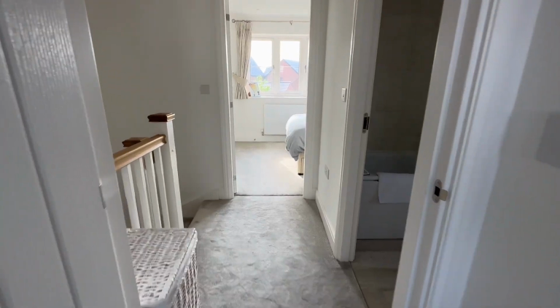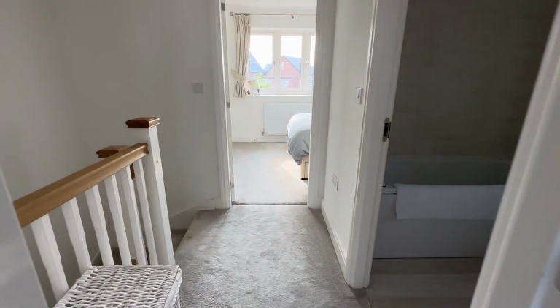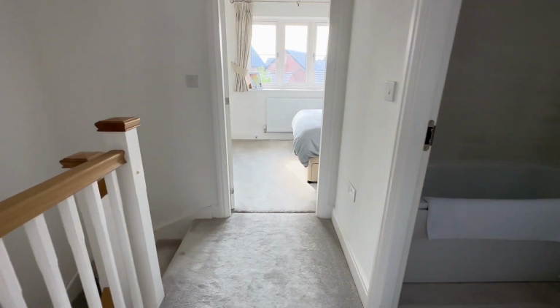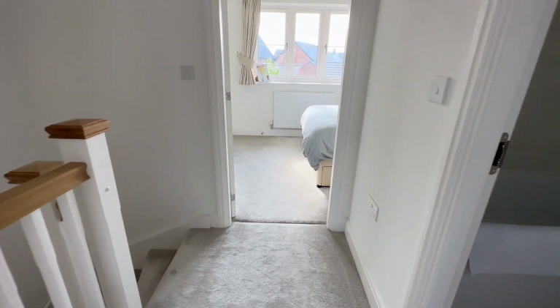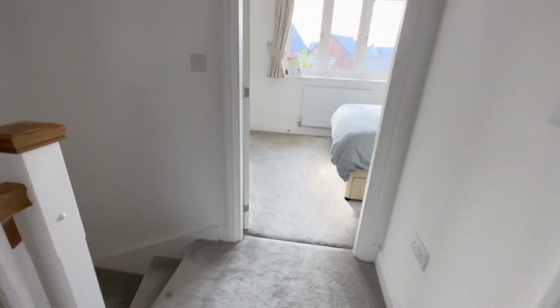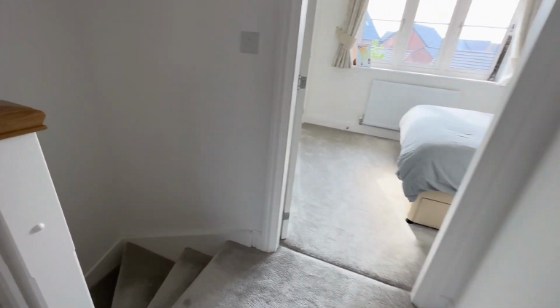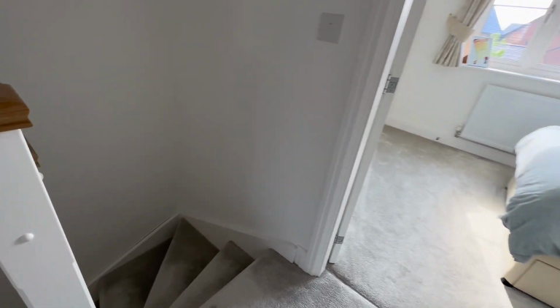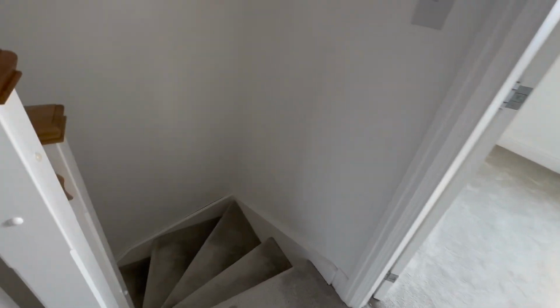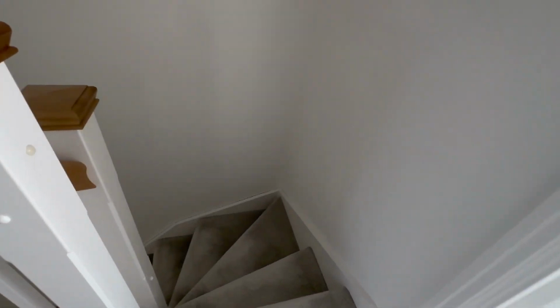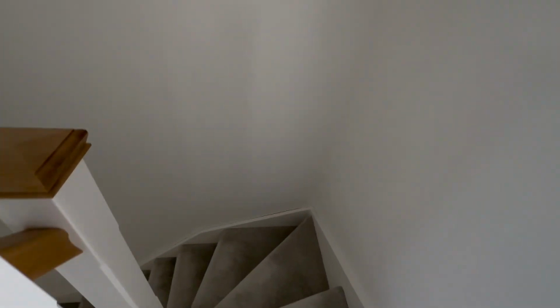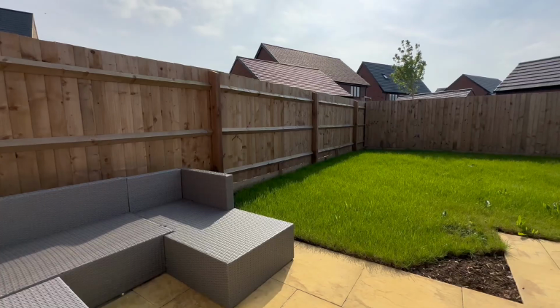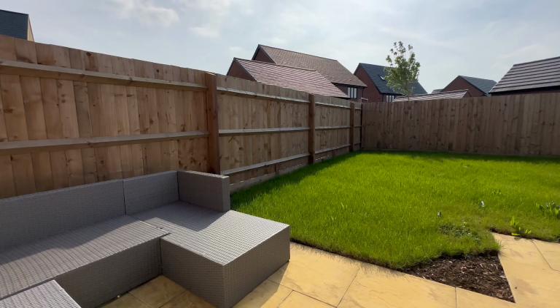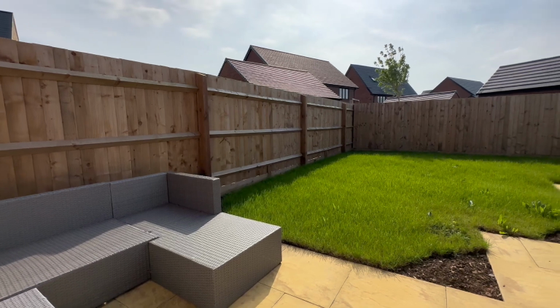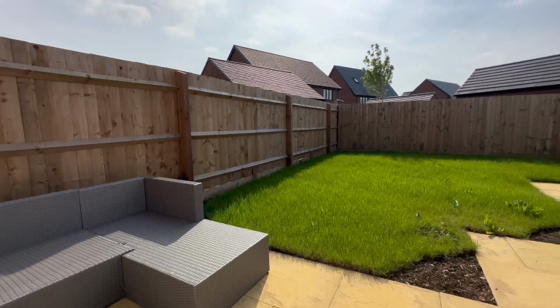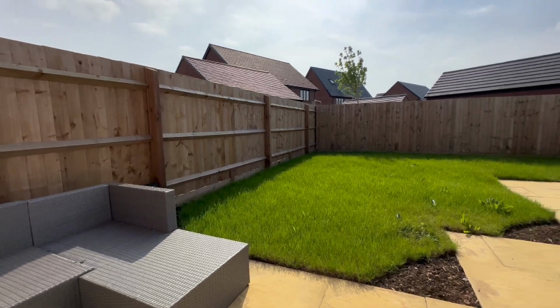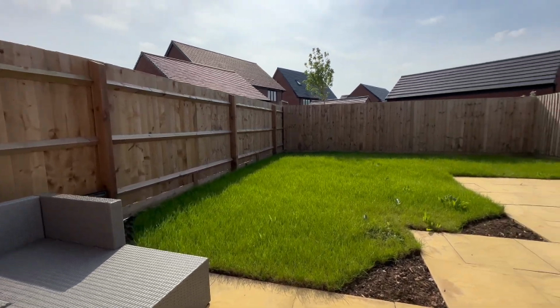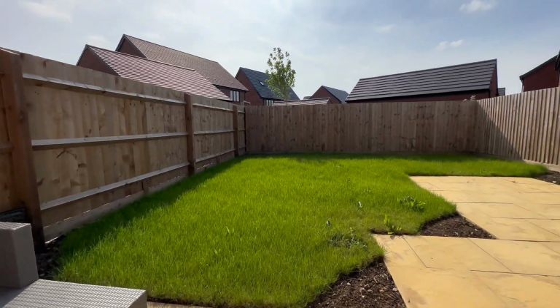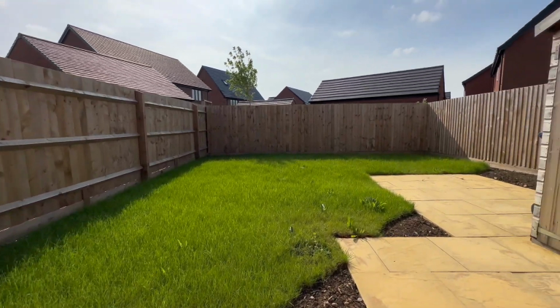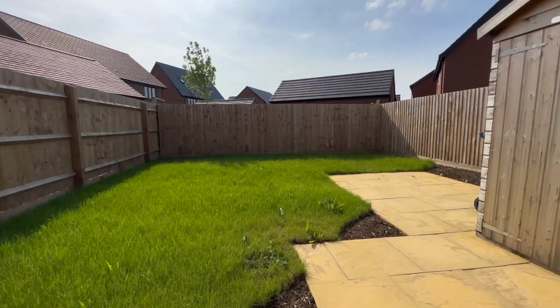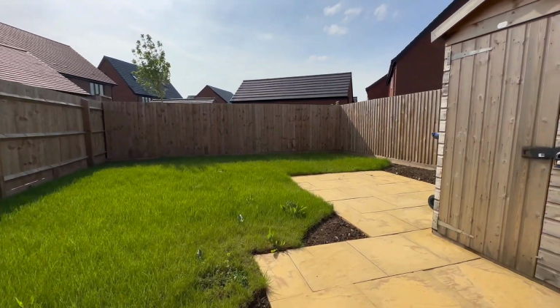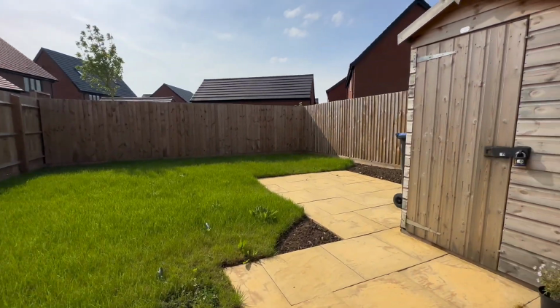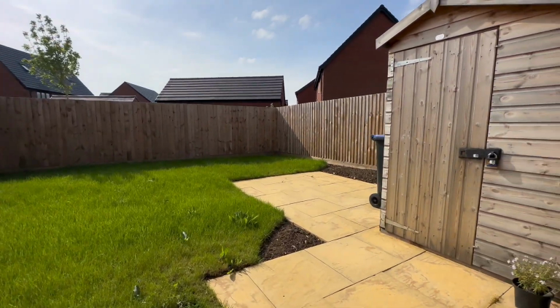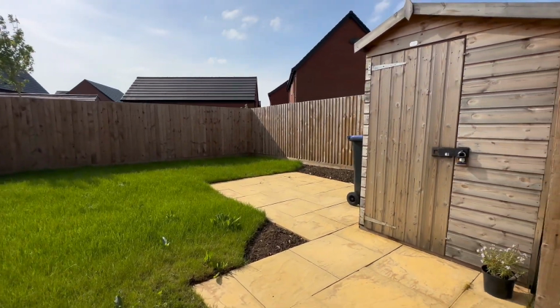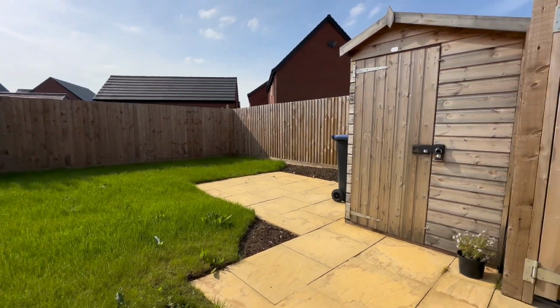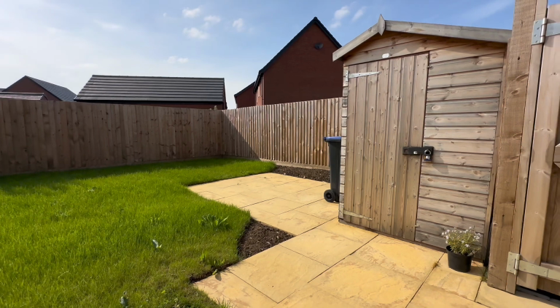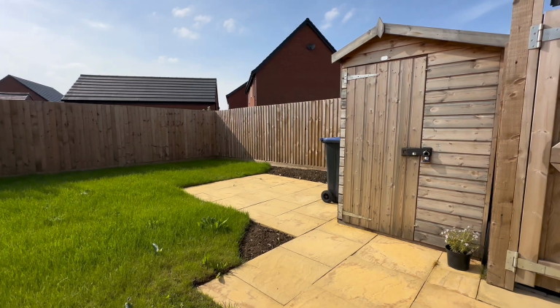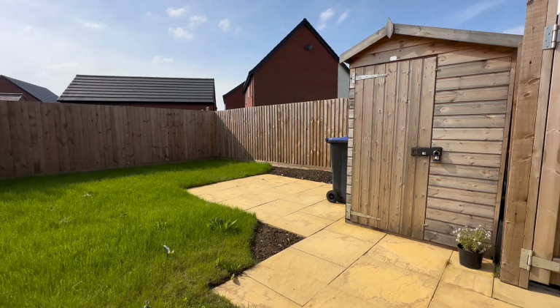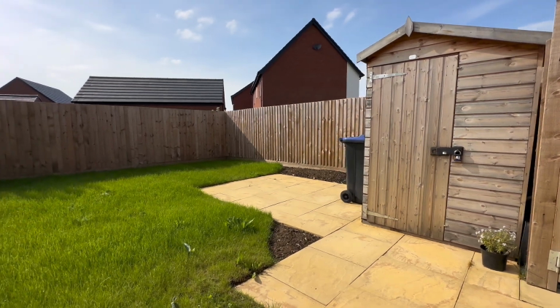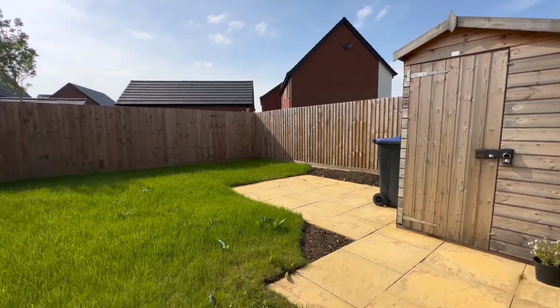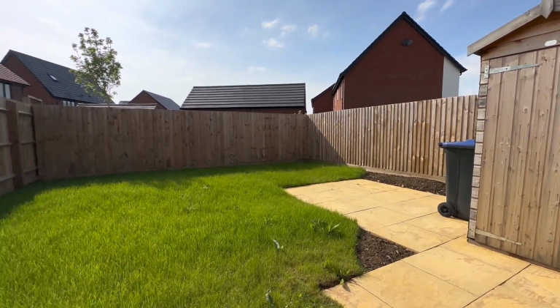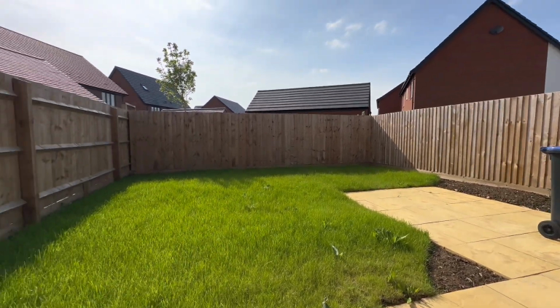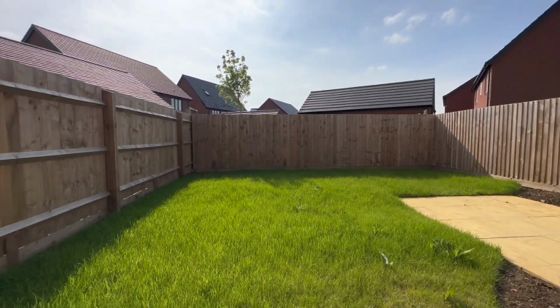That's all for upstairs. Let's head back down and I'll show you the garden. Here we are in your fantastic southwest facing garden, with plenty of storage space and perfect for evening entertaining.